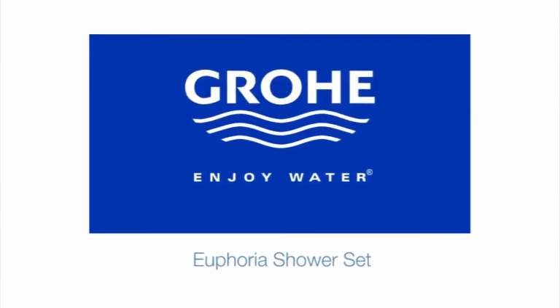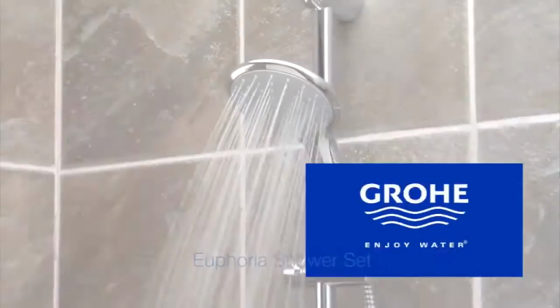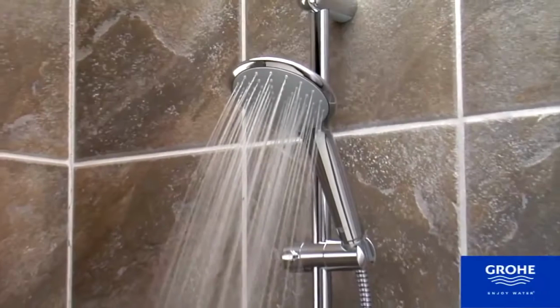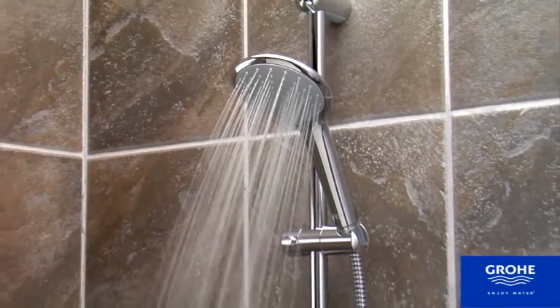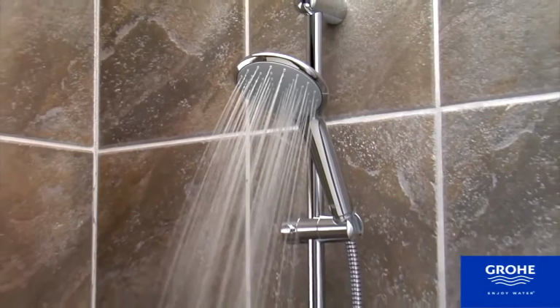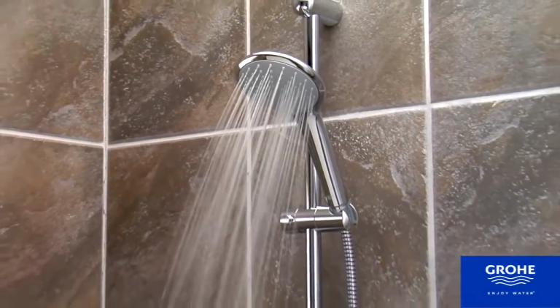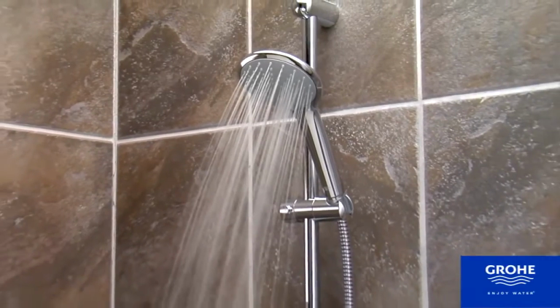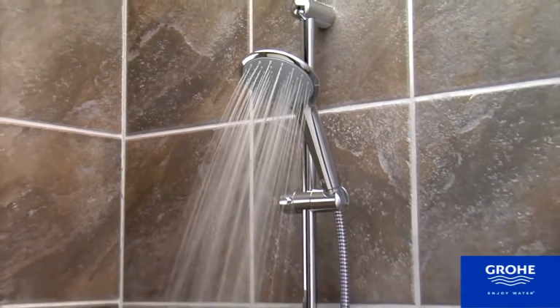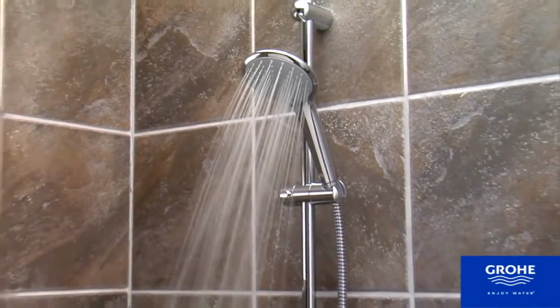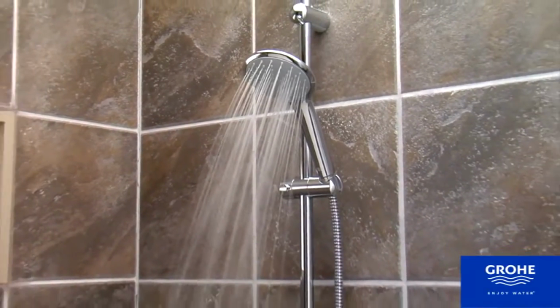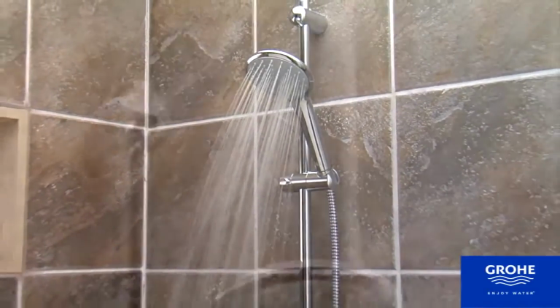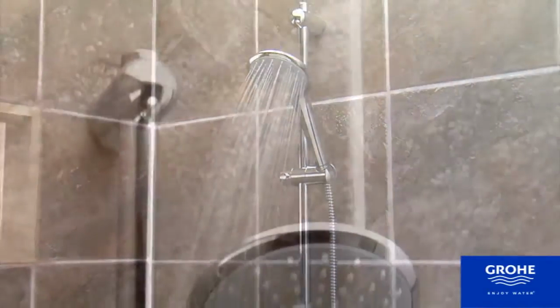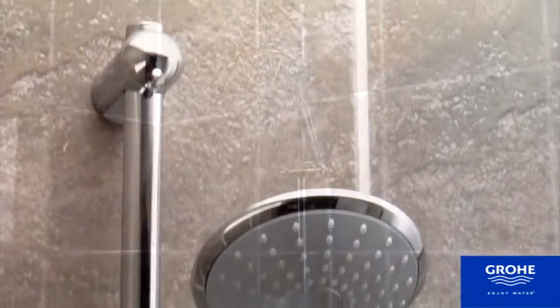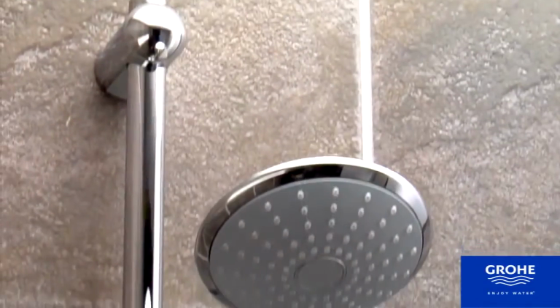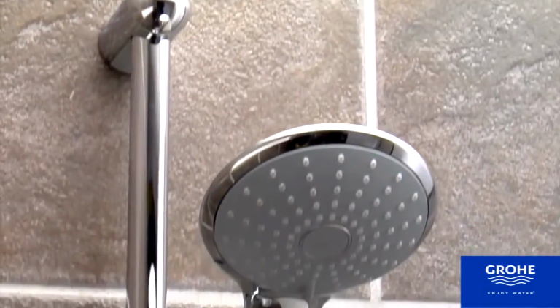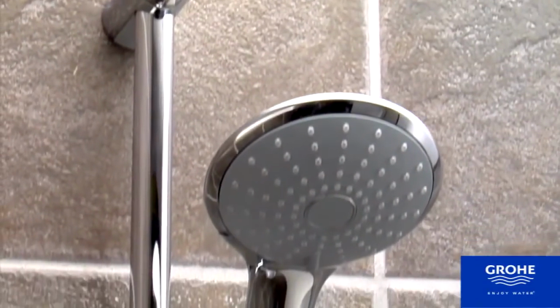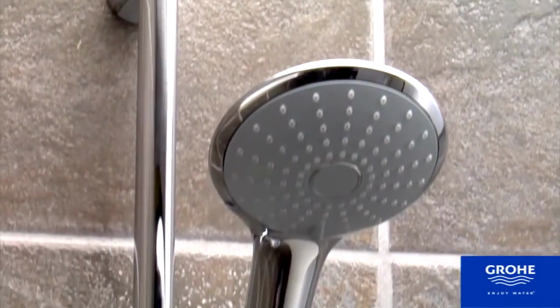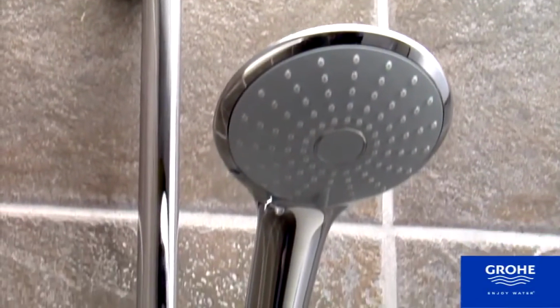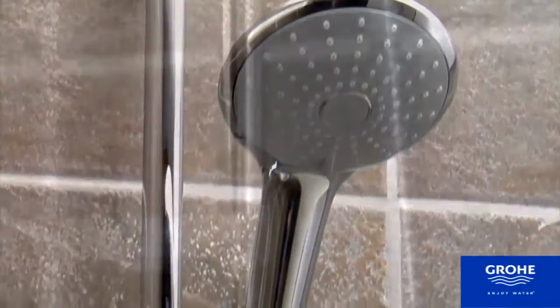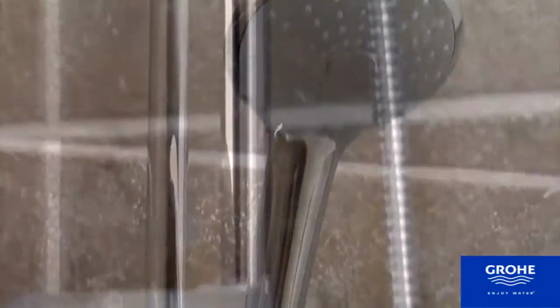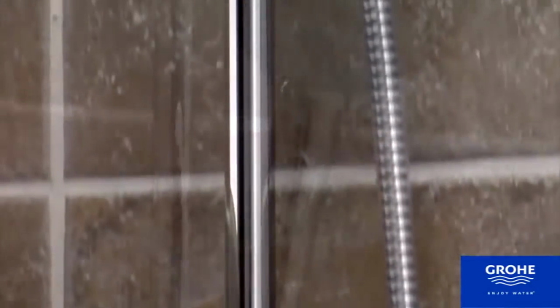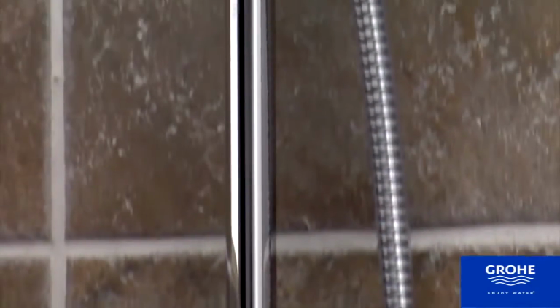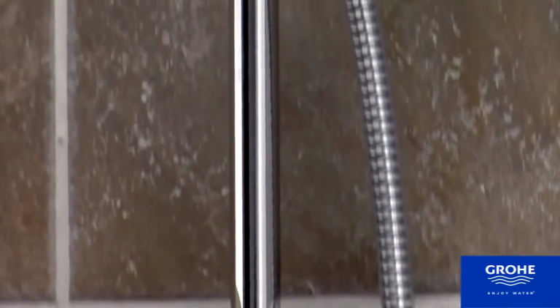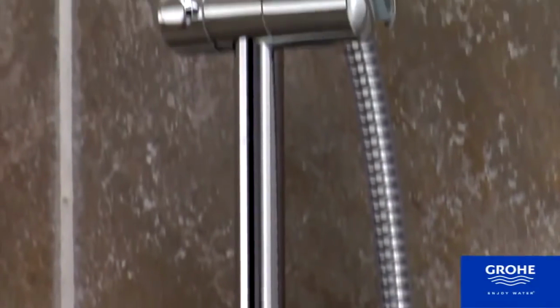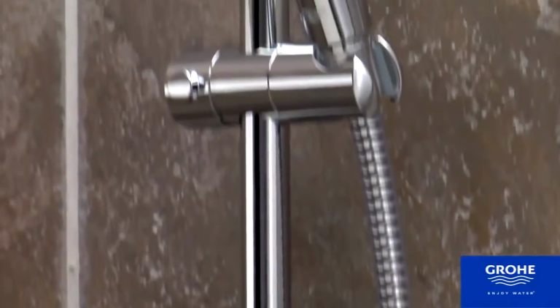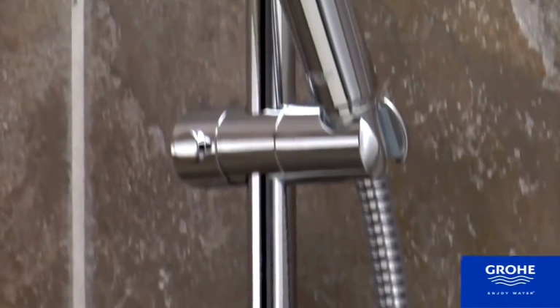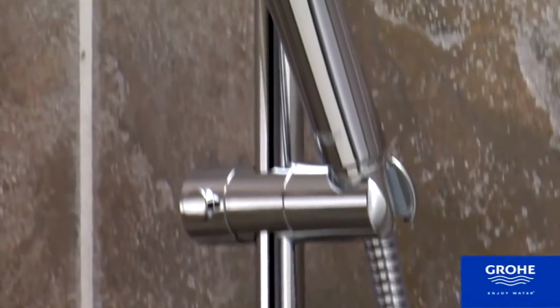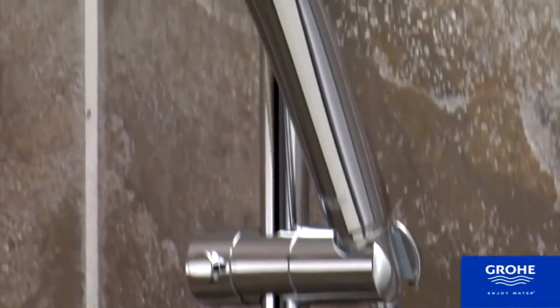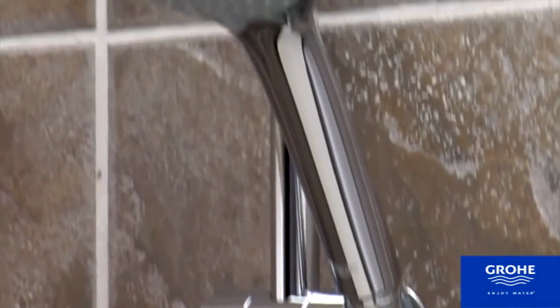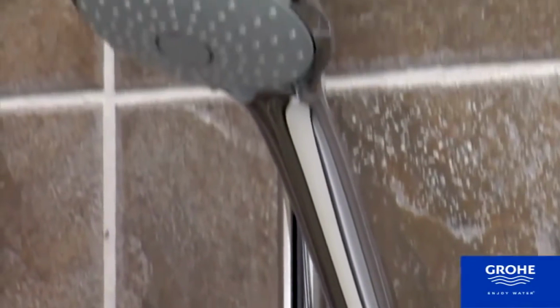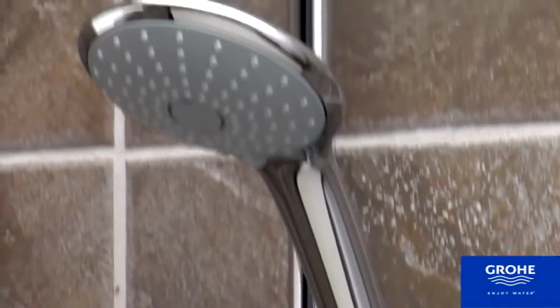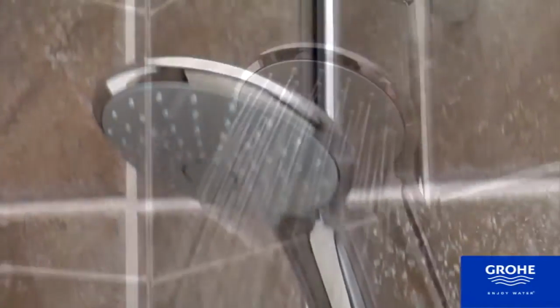Everything you need and nothing more. That's the stylish and smart Grohe Euphoria hand shower. With an ergonomic design and elegant lines, it looks great and works even better.